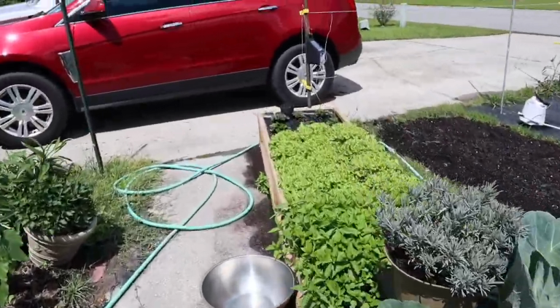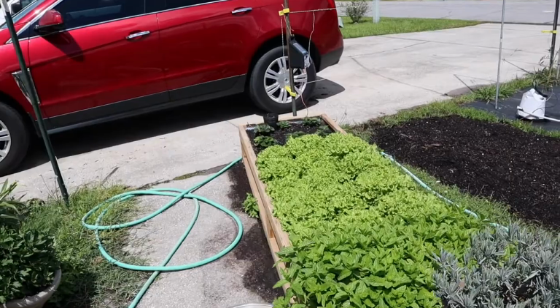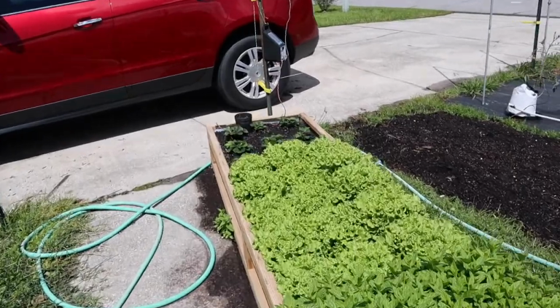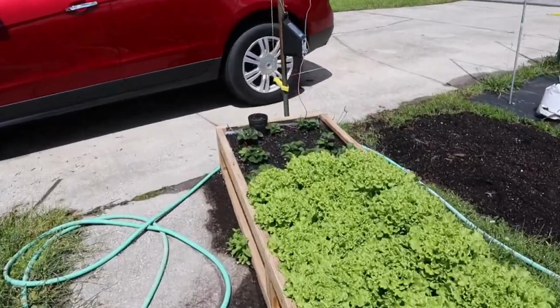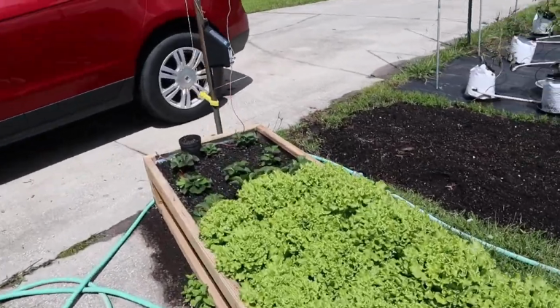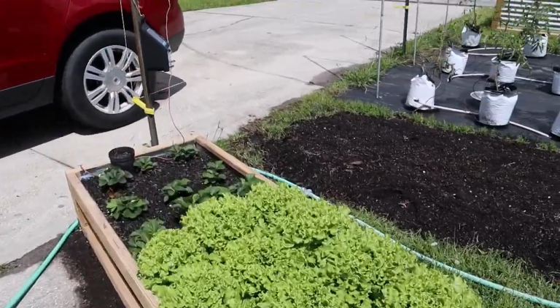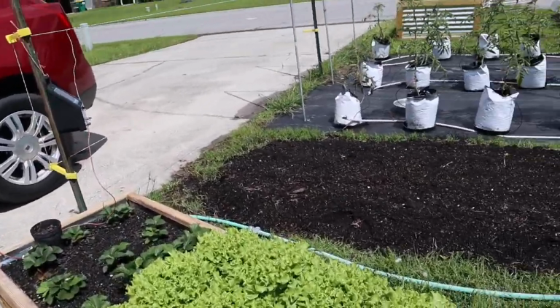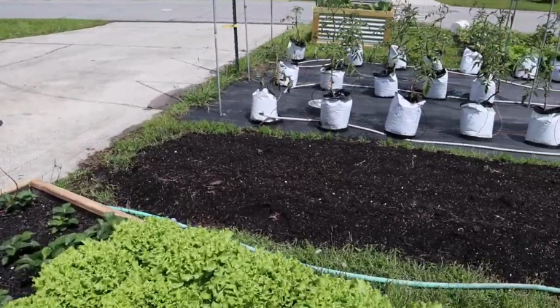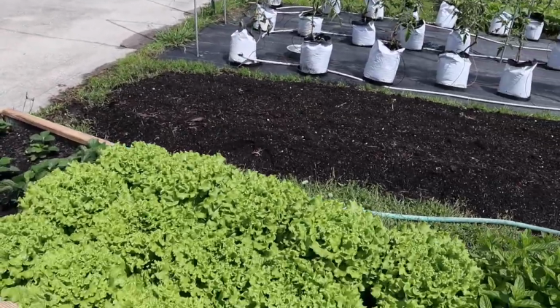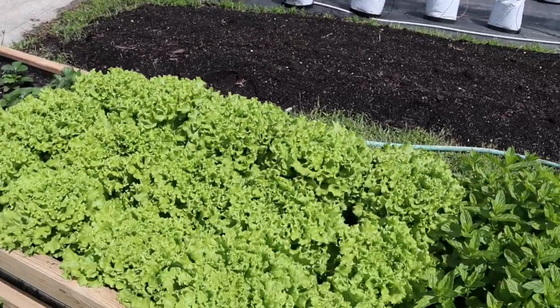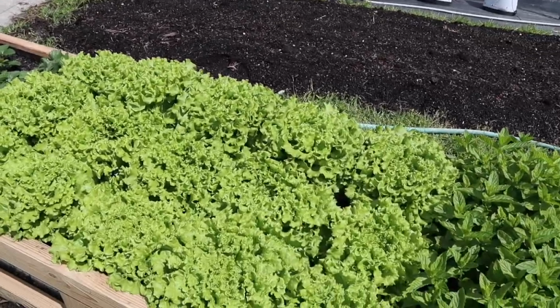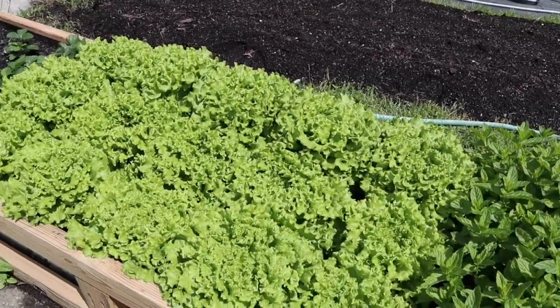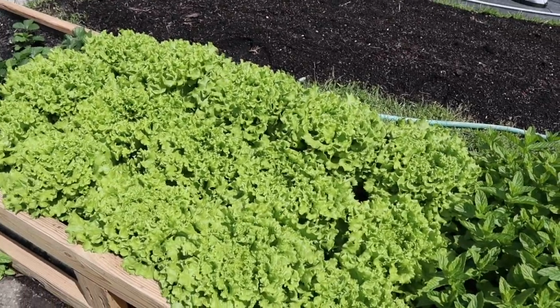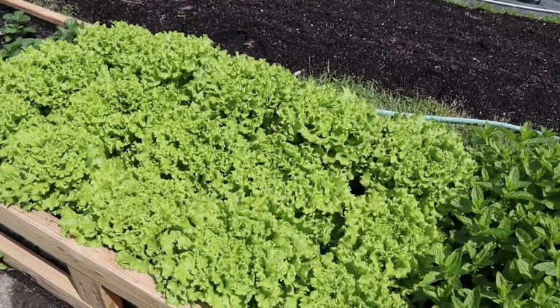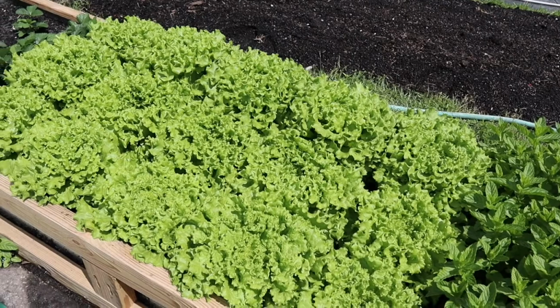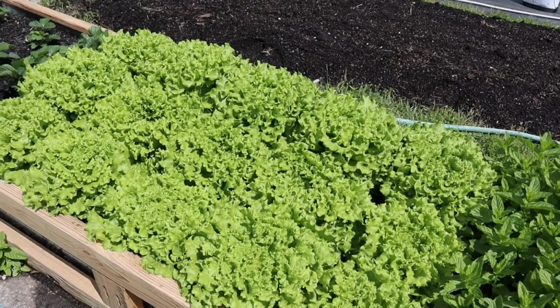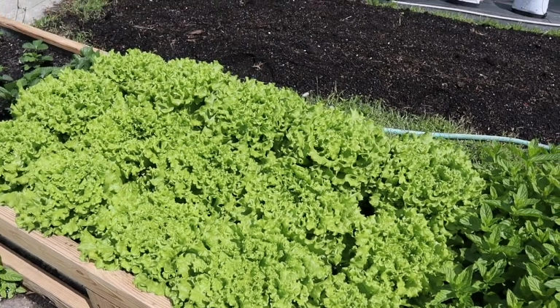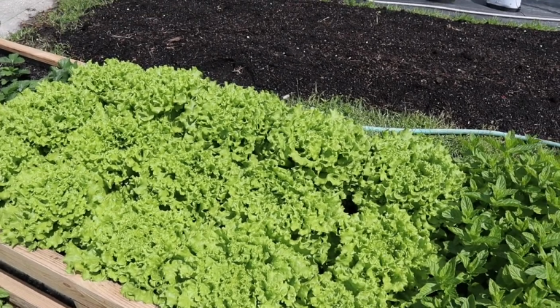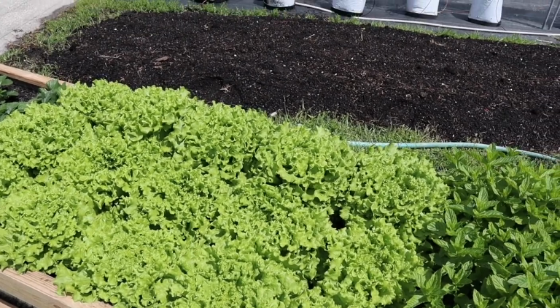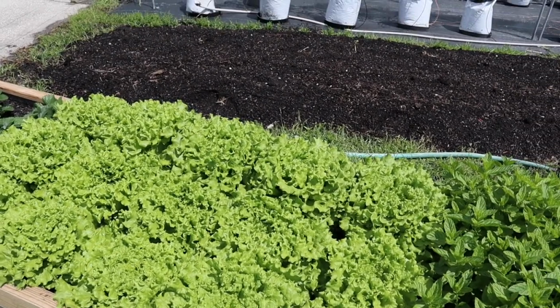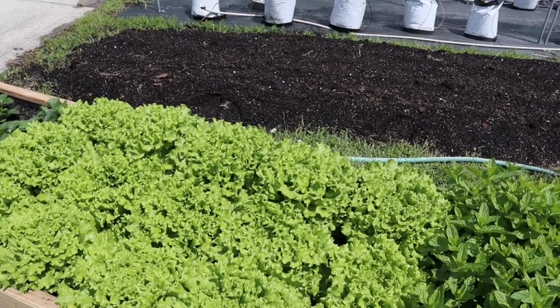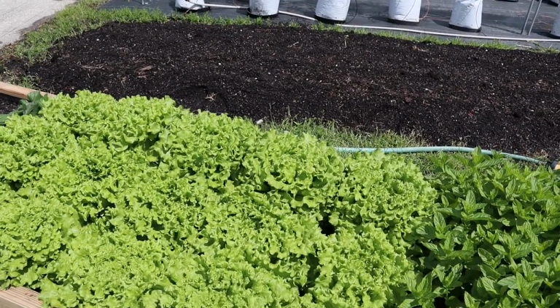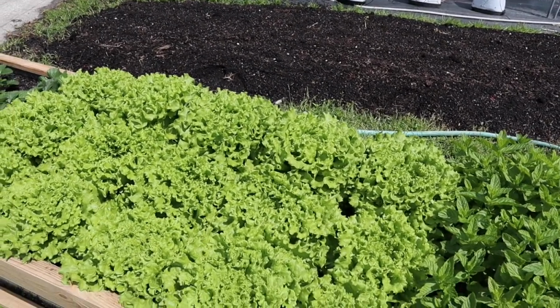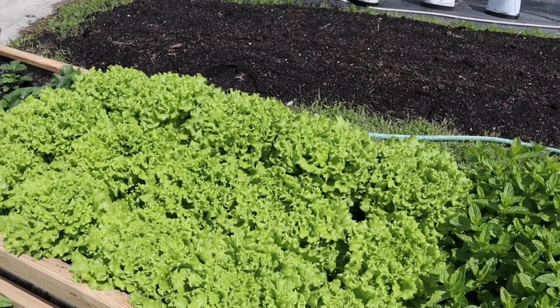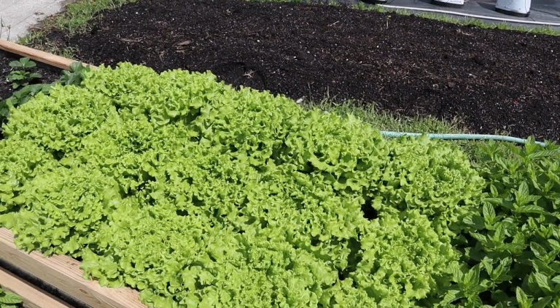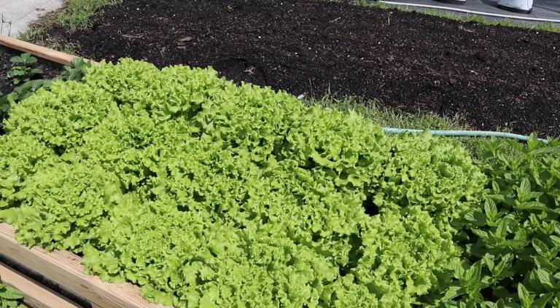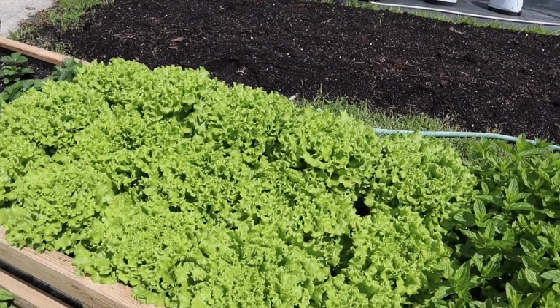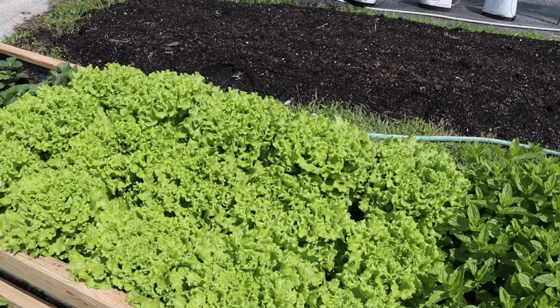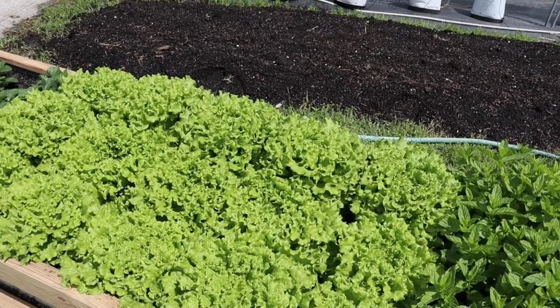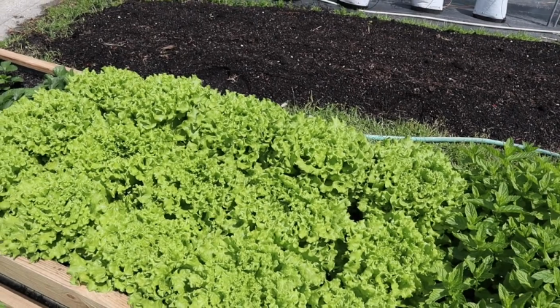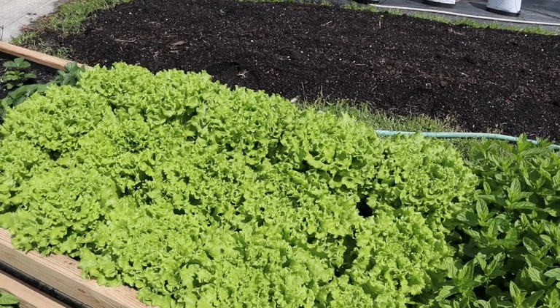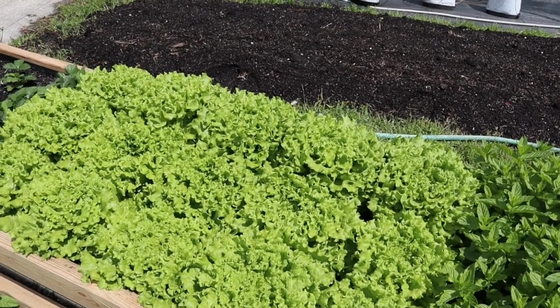We have some dear friends coming to have dinner with us this evening, so we figured we'd have a nice salad to go with it.